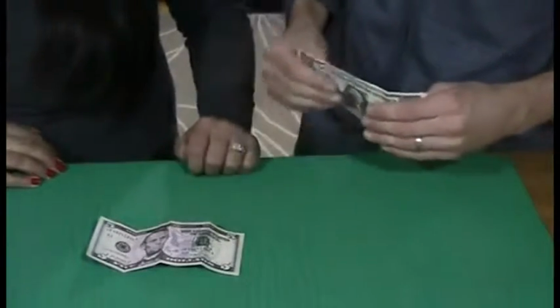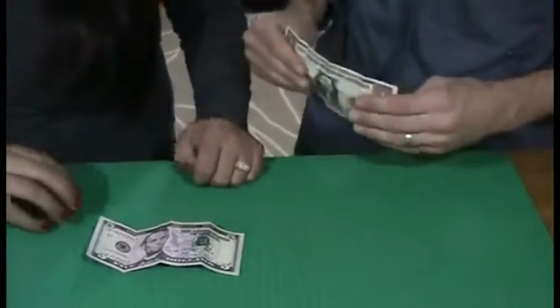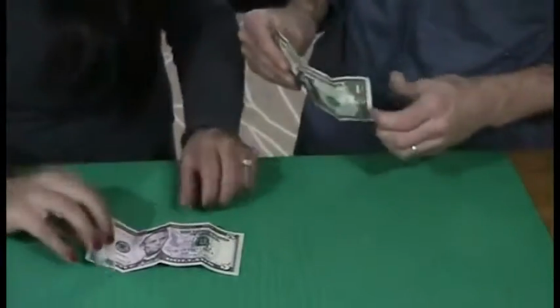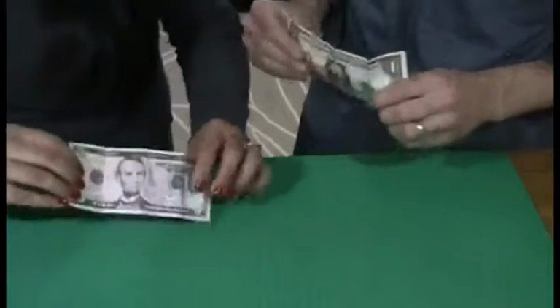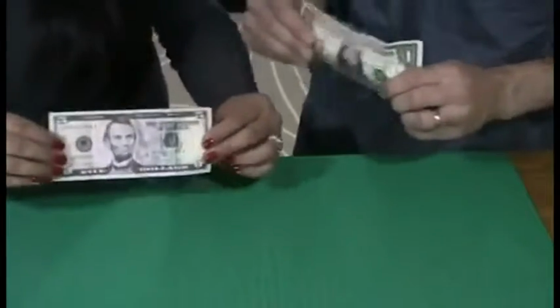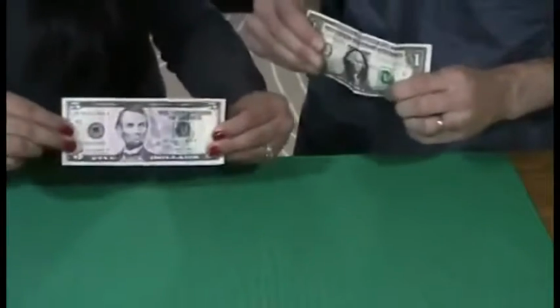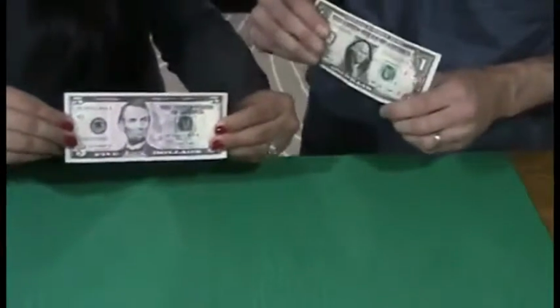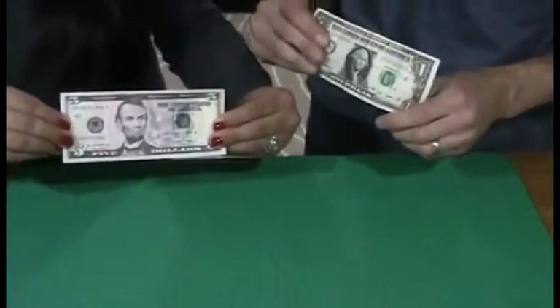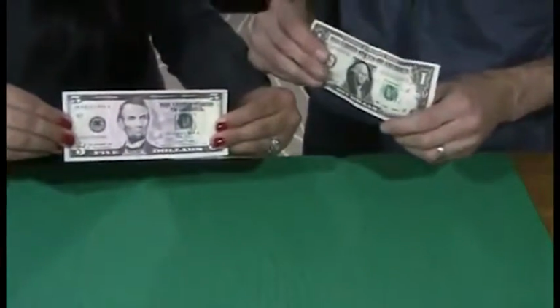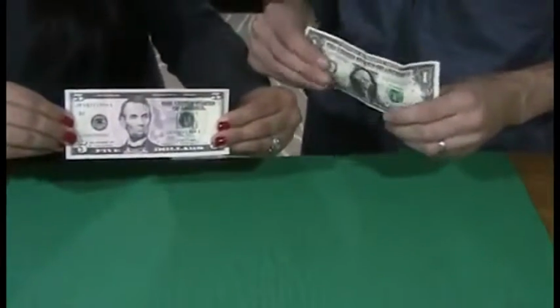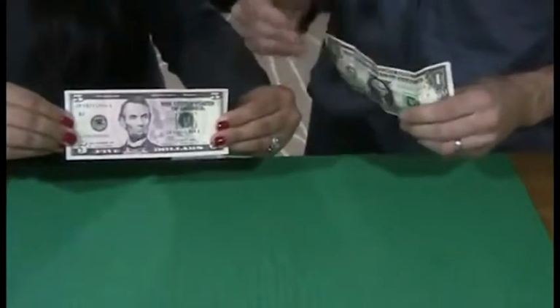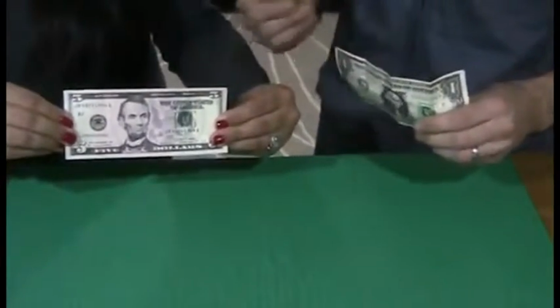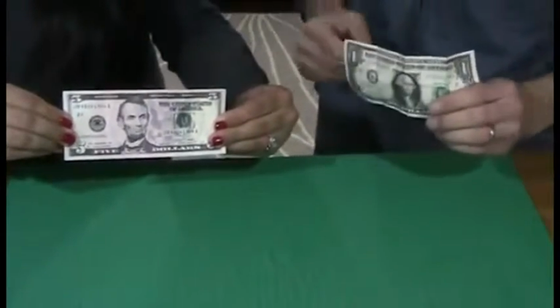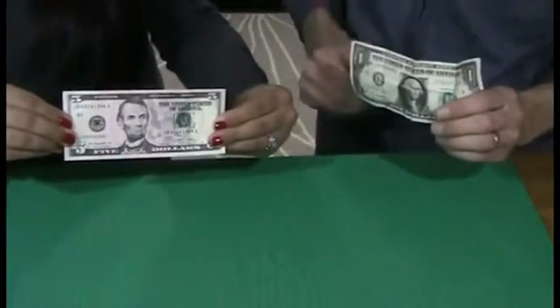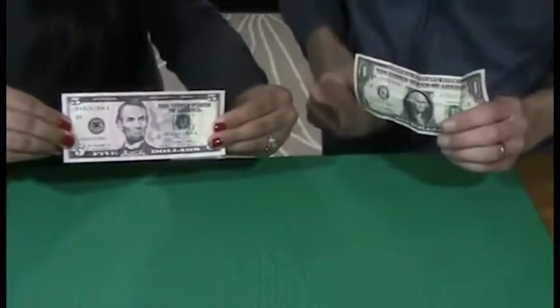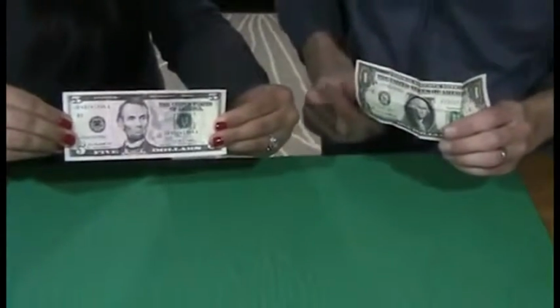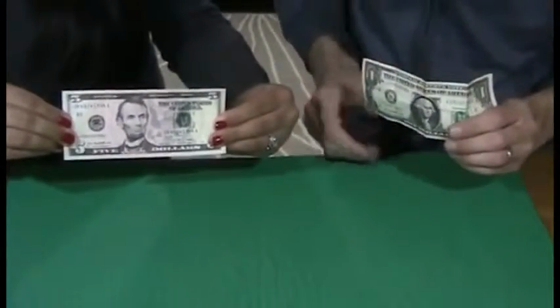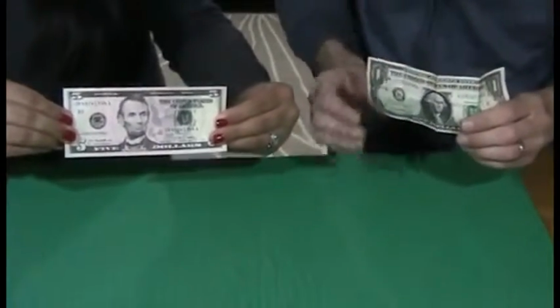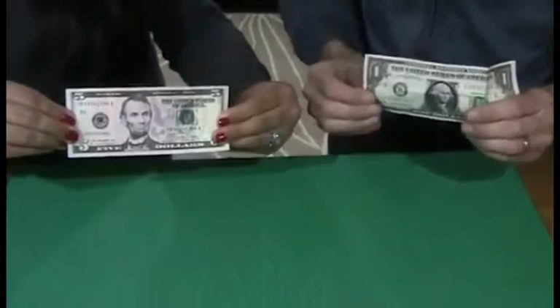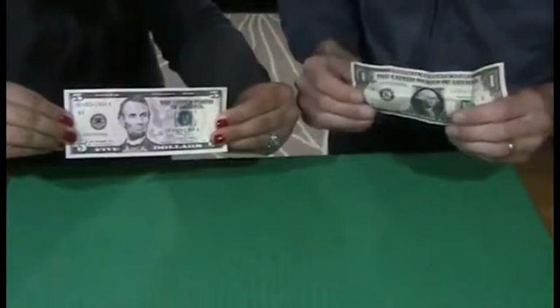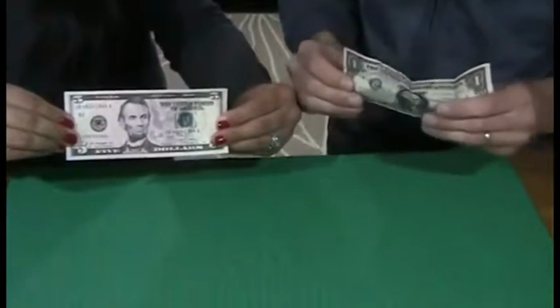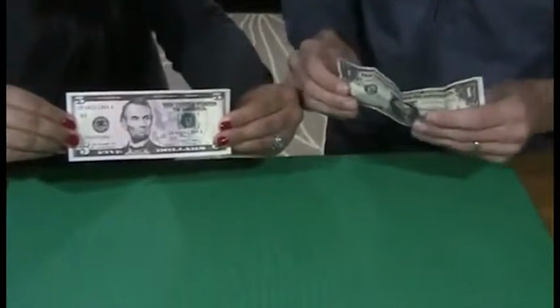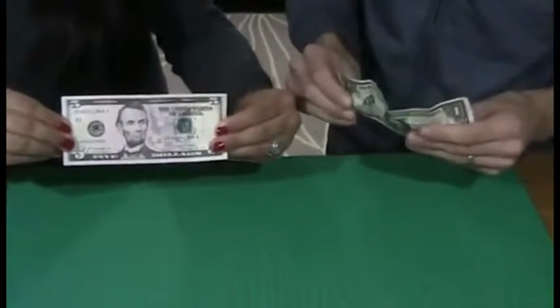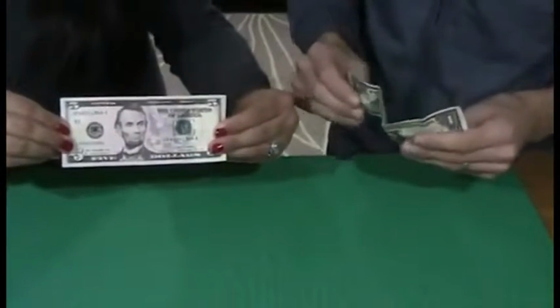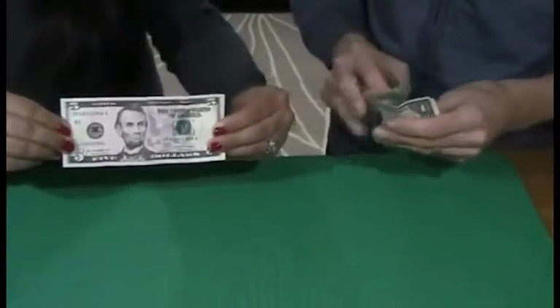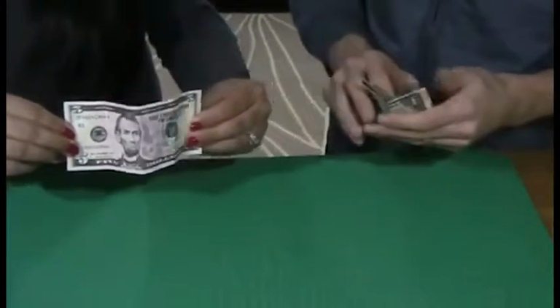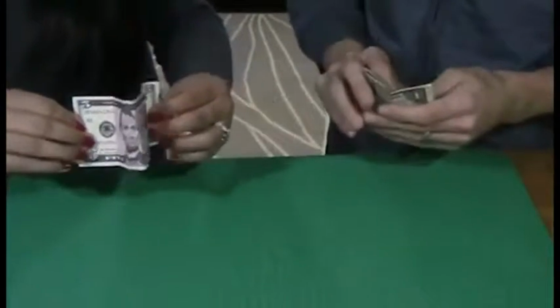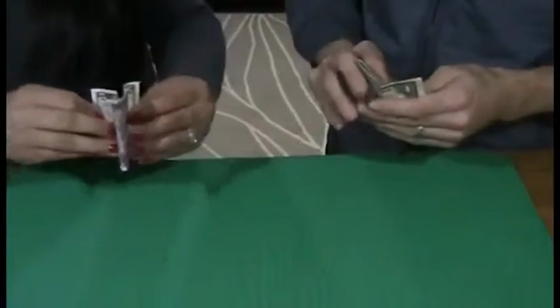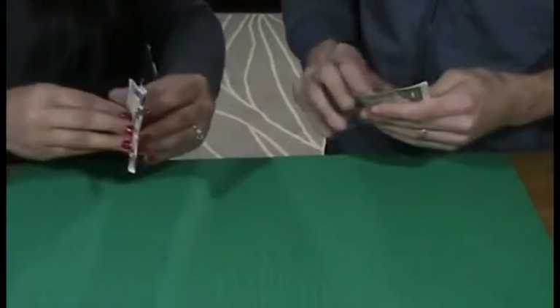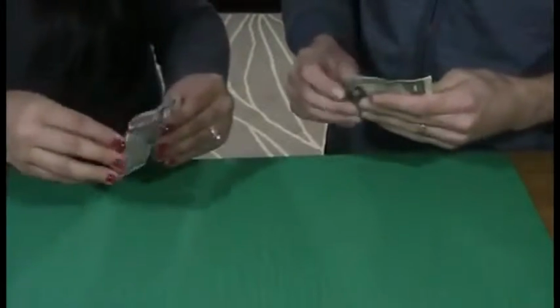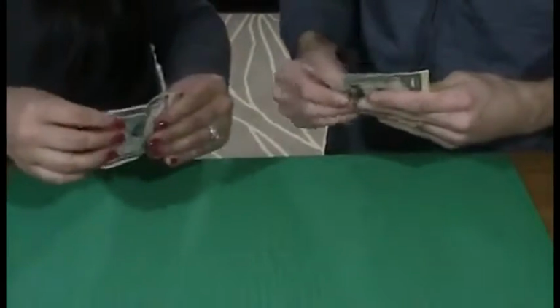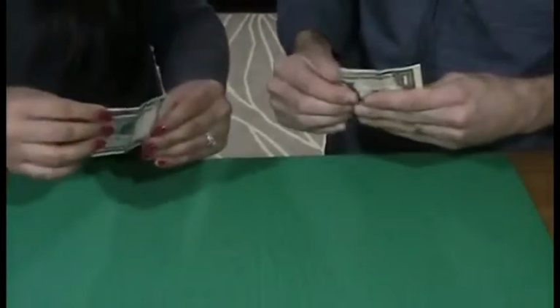Pick up the $5 and hold it so the president's facing out. Now this is what's going to happen — you're going to do as I do. You're going to take the bill and fold it in half, making sure it's nice and even.